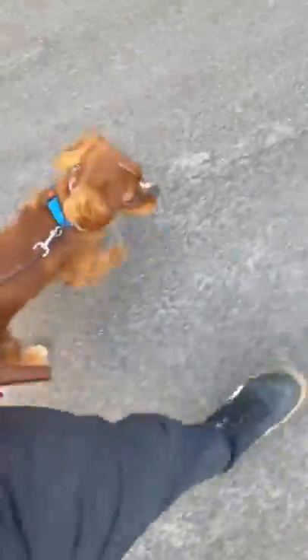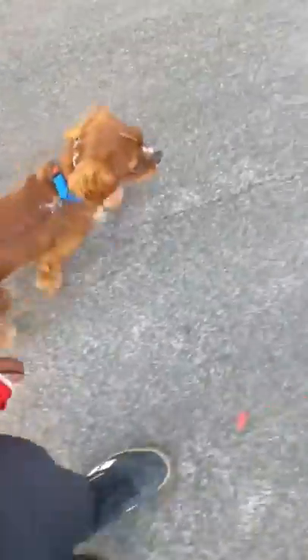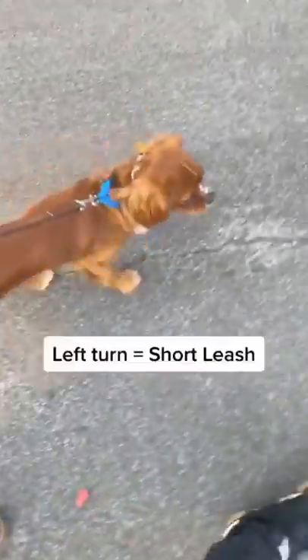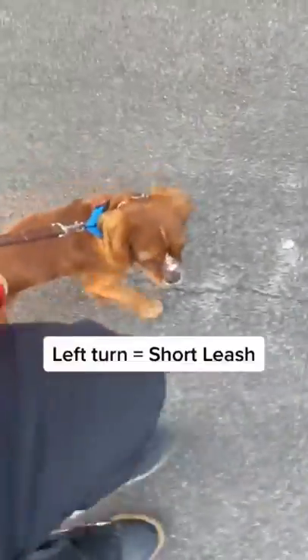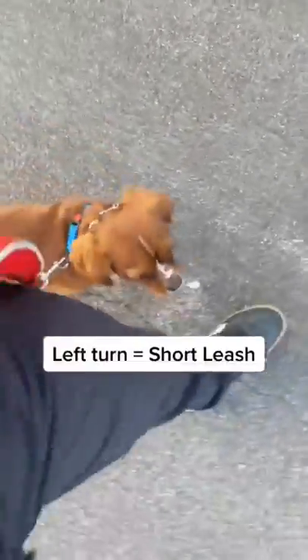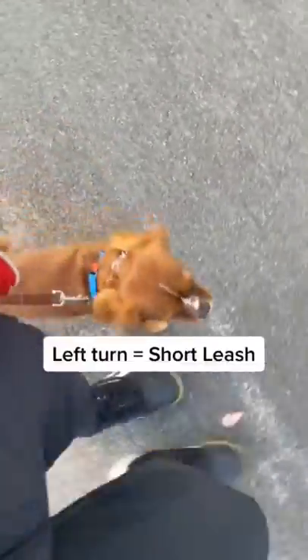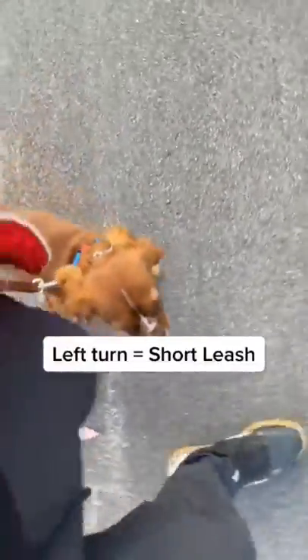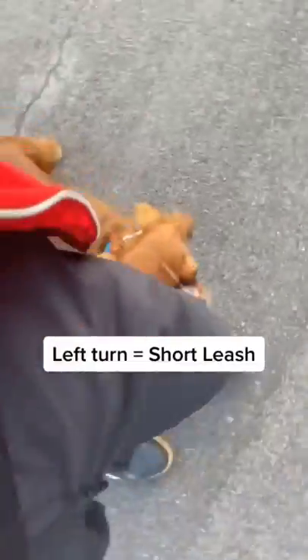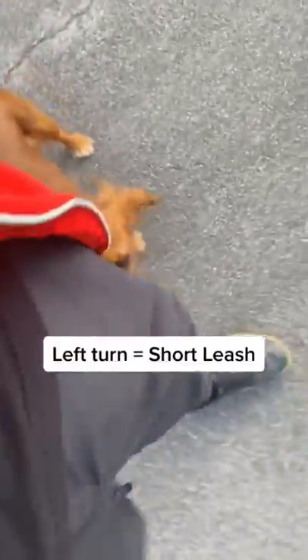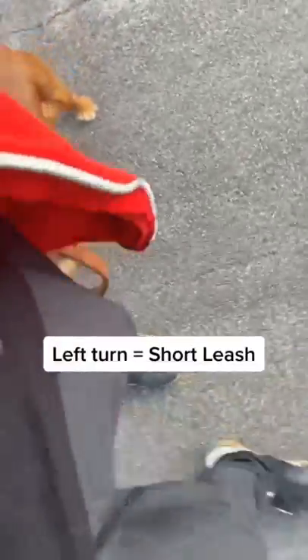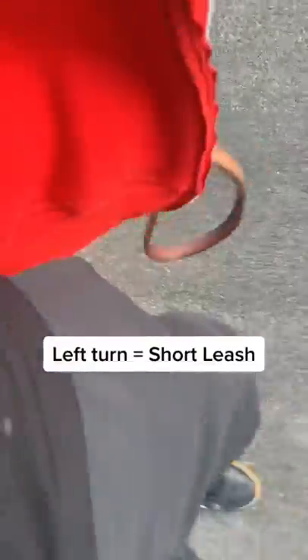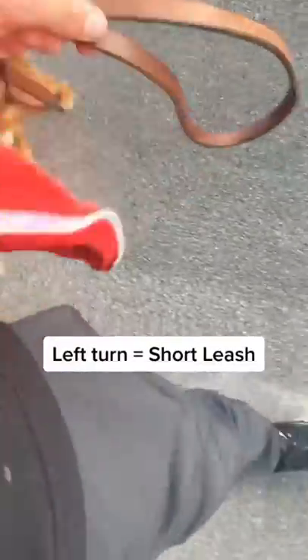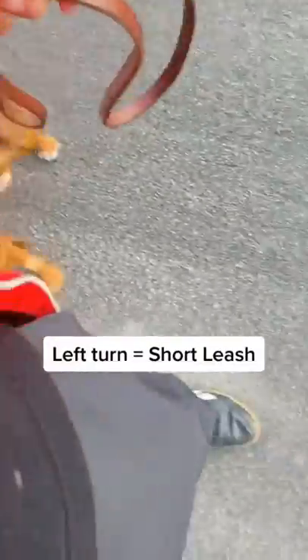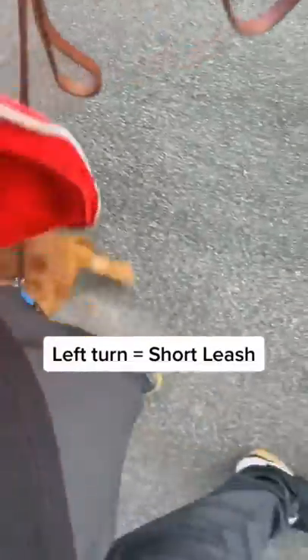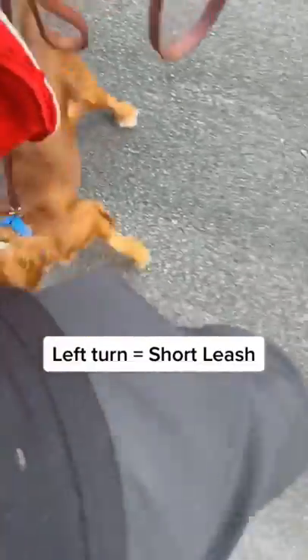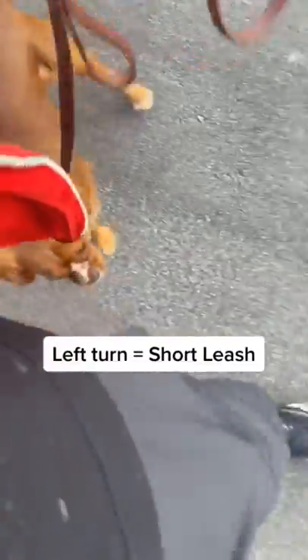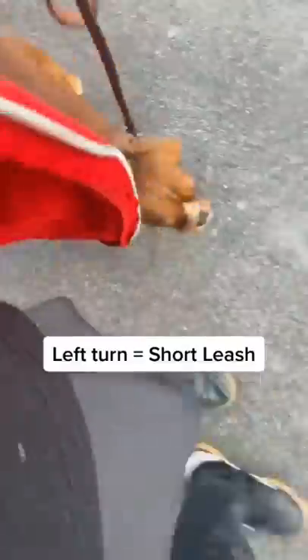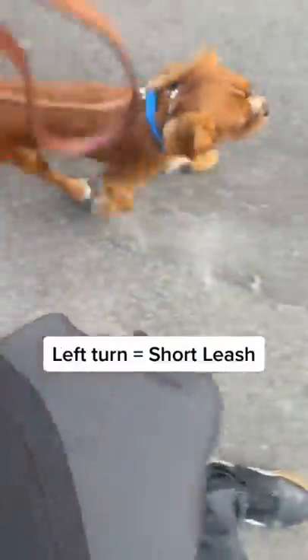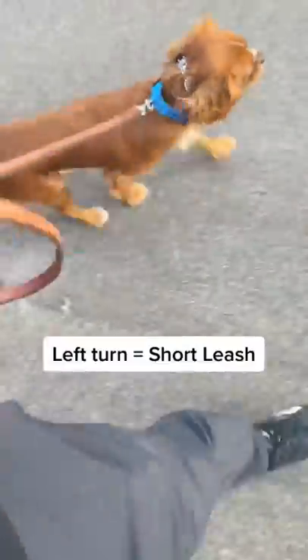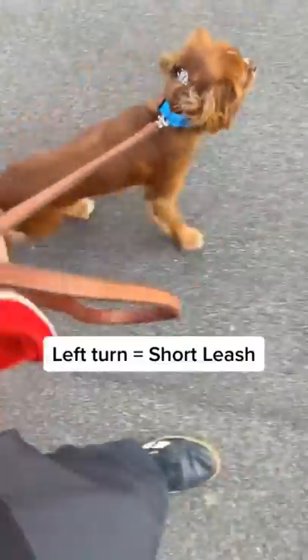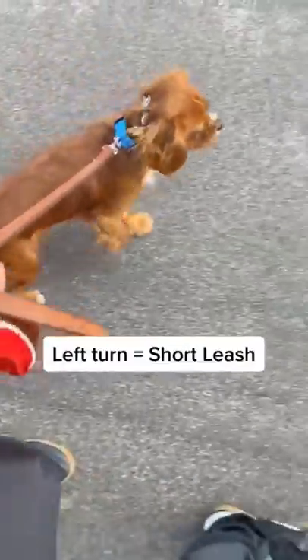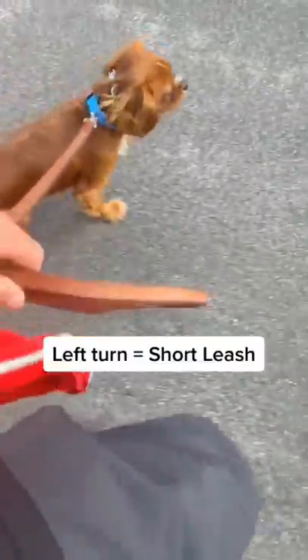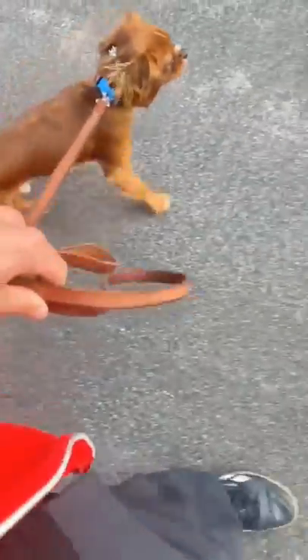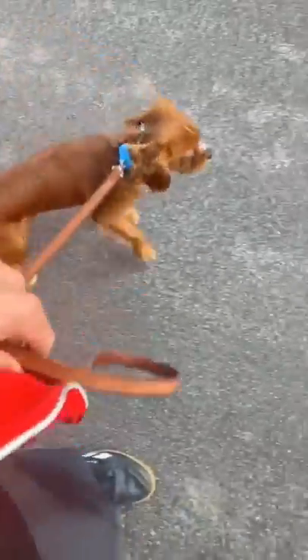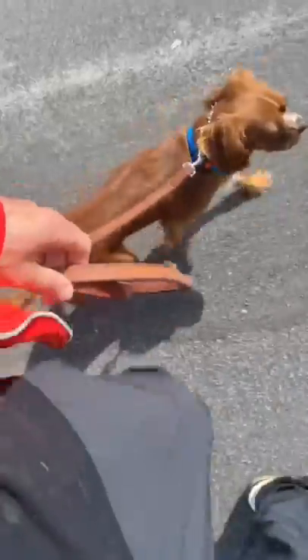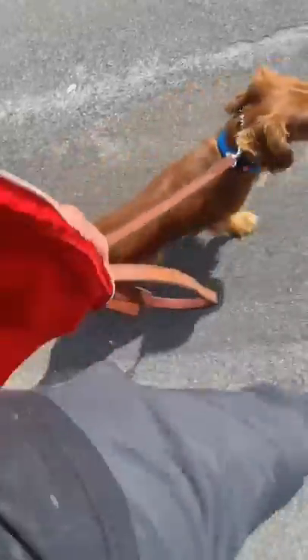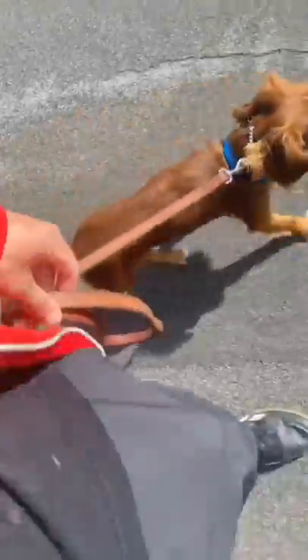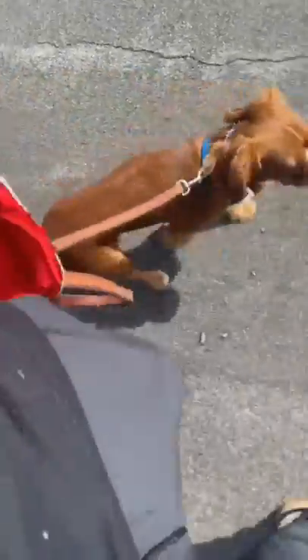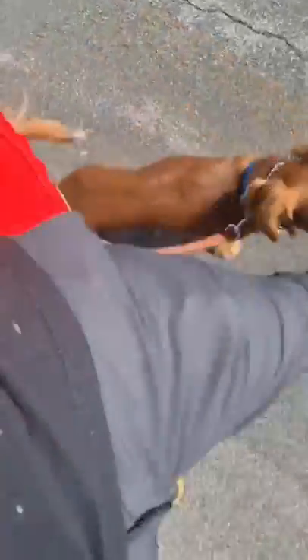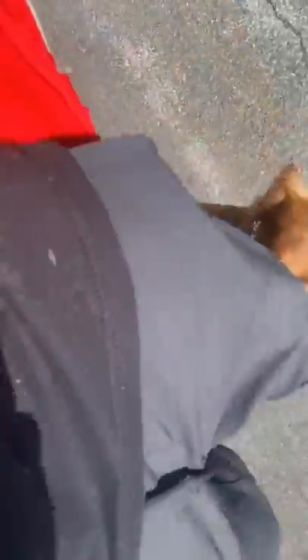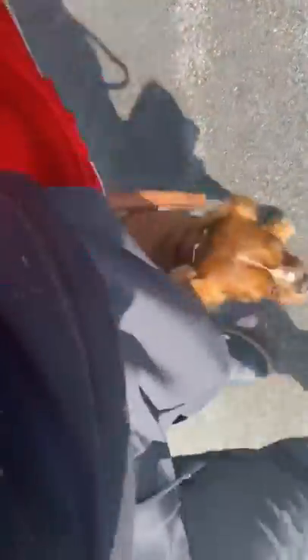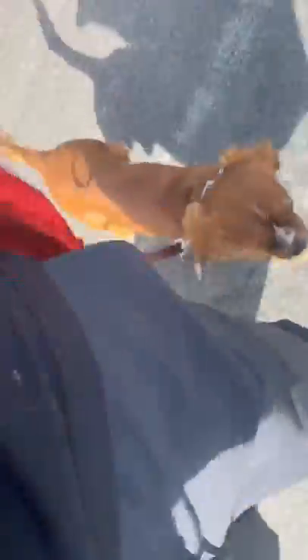They get tunnel vision — they always pull straight forward because we go straight. But I'm going to spend five minutes just saying heel and turning left, then heel and turning right.